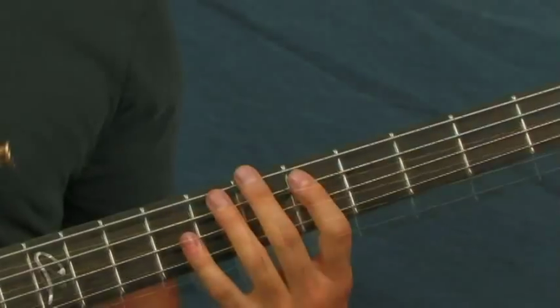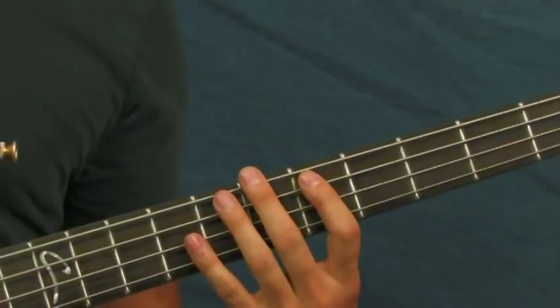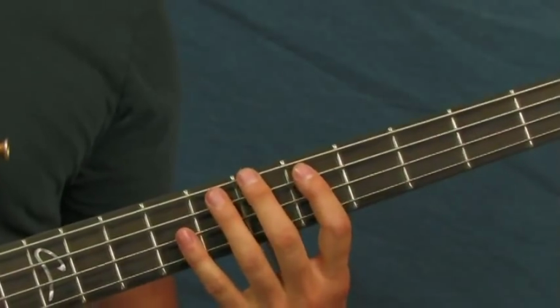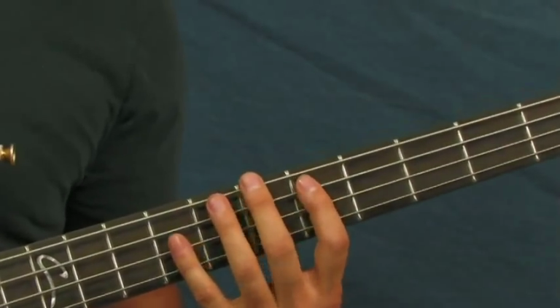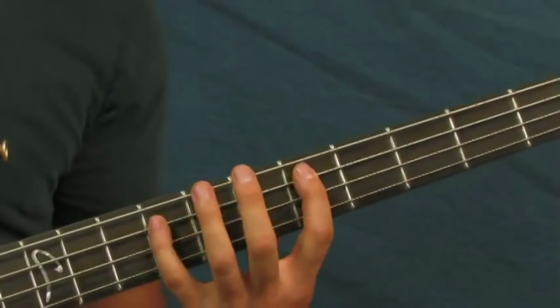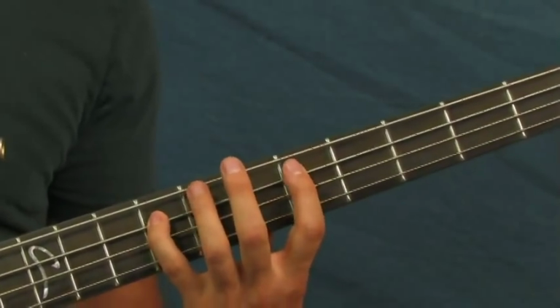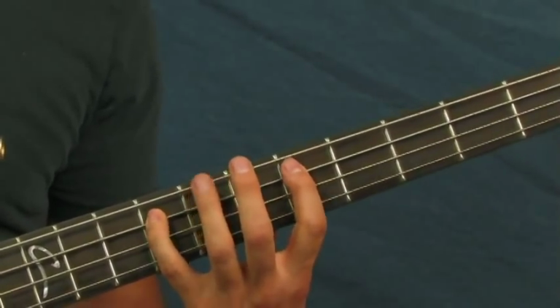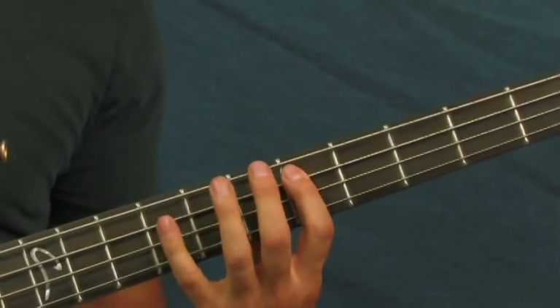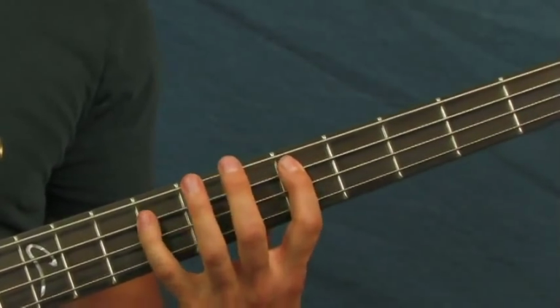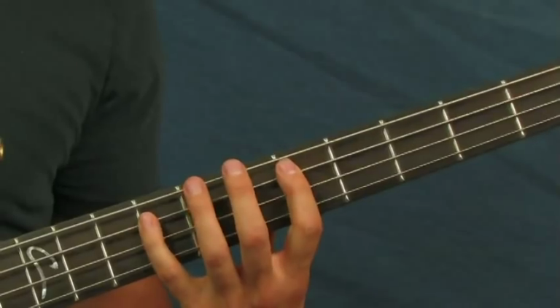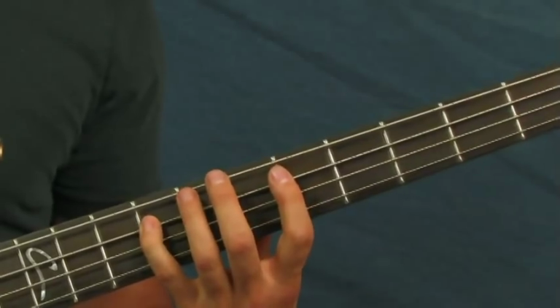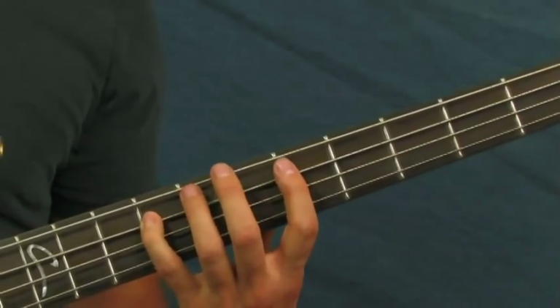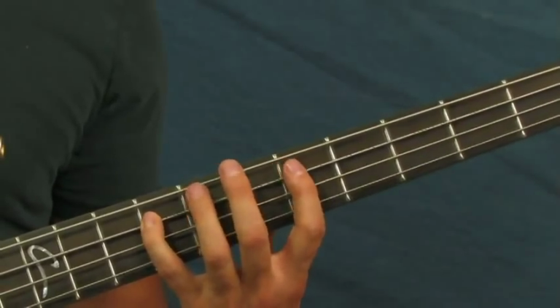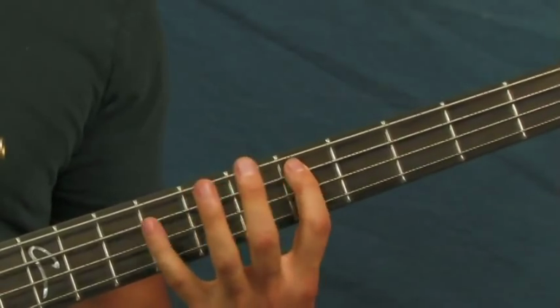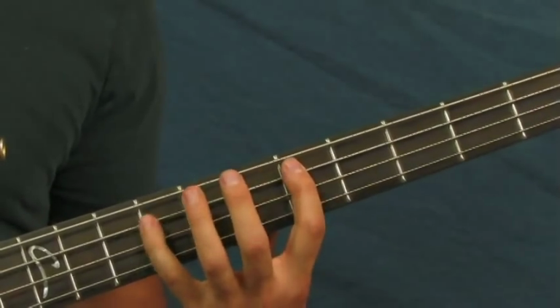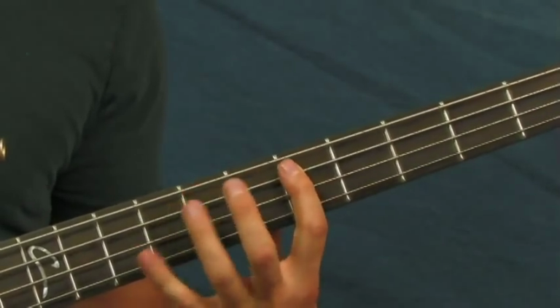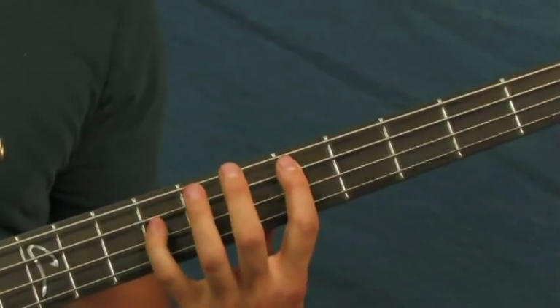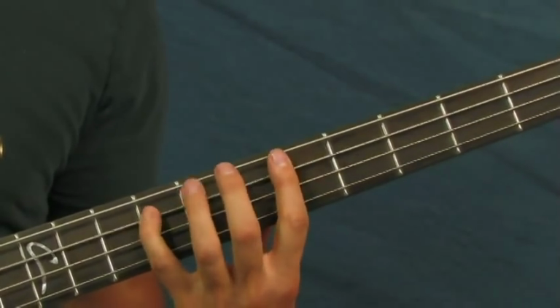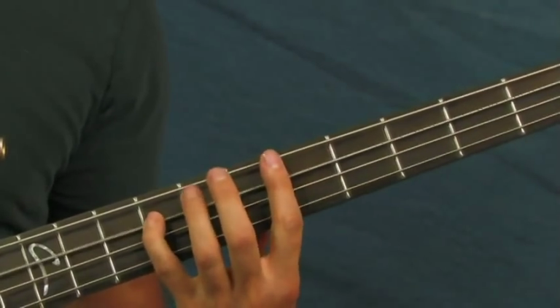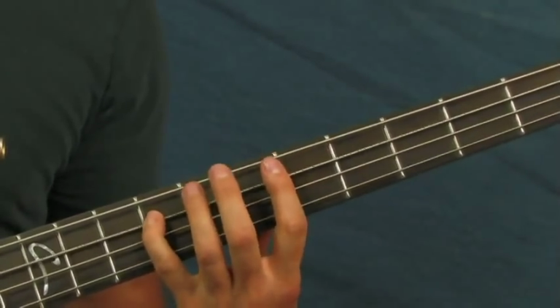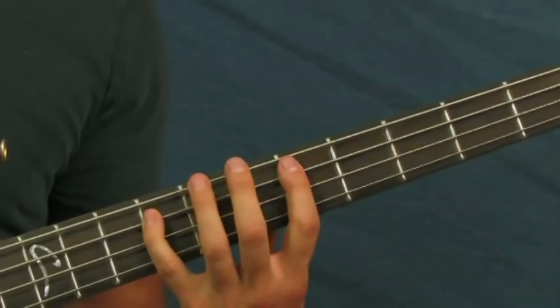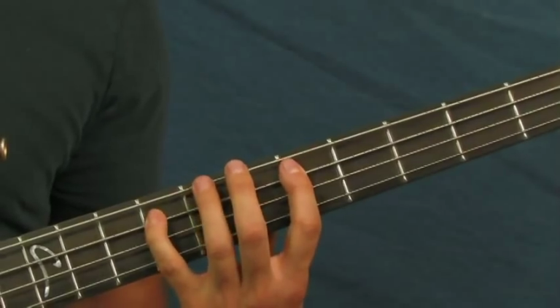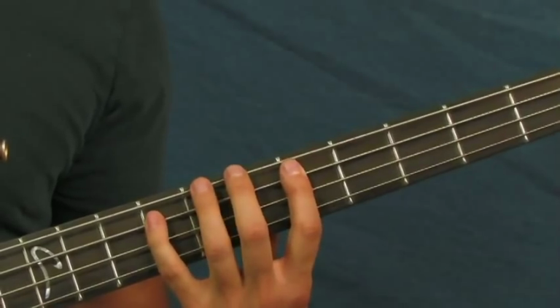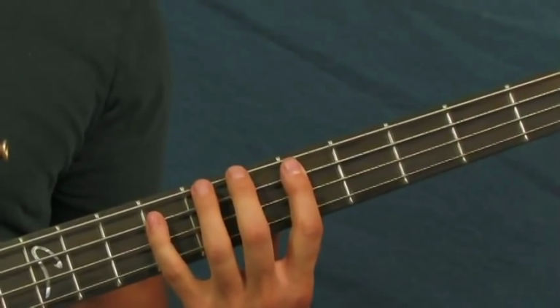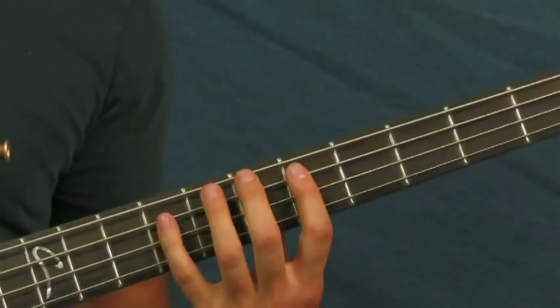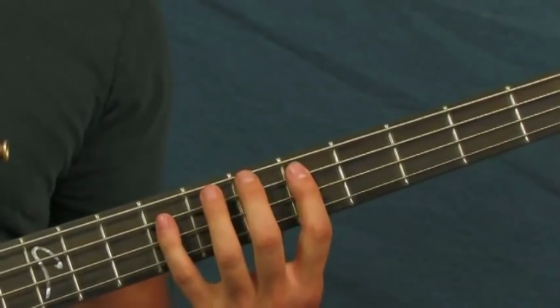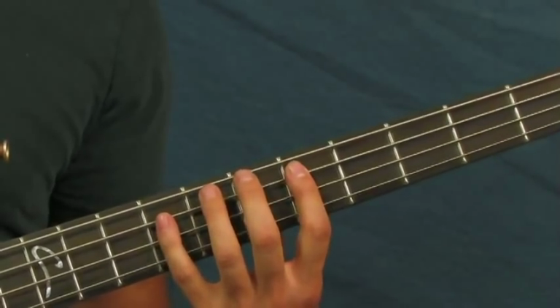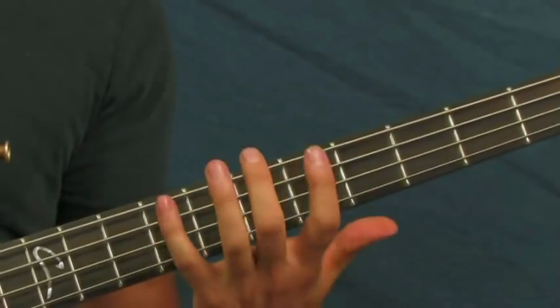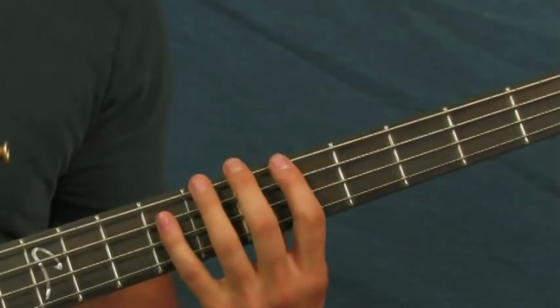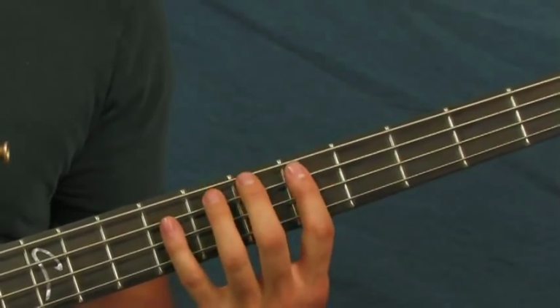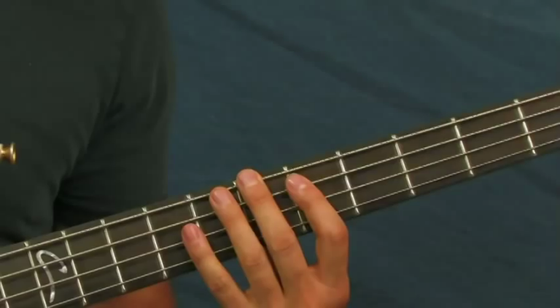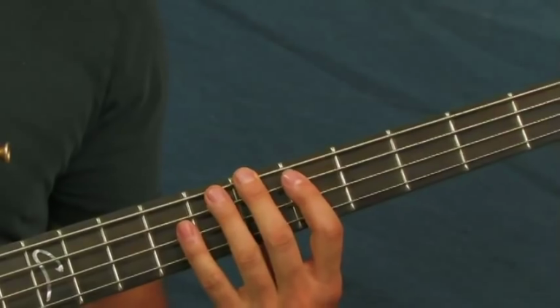If you're just beginning, that might seem like quite a stretch going from the sixth fret all the way to the ninth fret, and using your pinky over there might seem like a difficult challenge. But if you keep practicing and keep it up, it'll get easier and easier and your hands will get stronger and stronger as you go on.